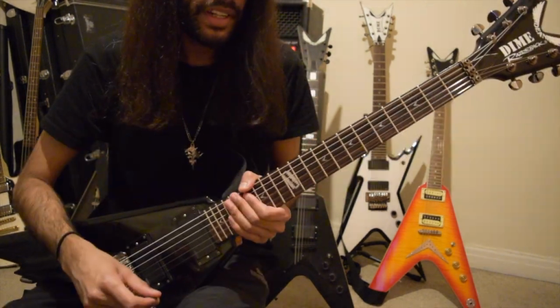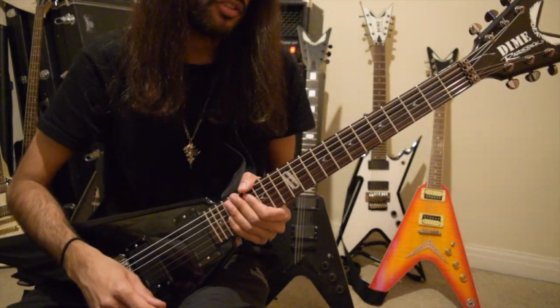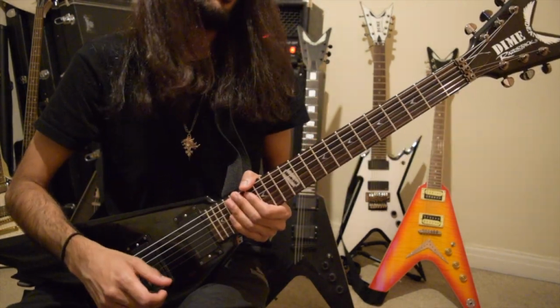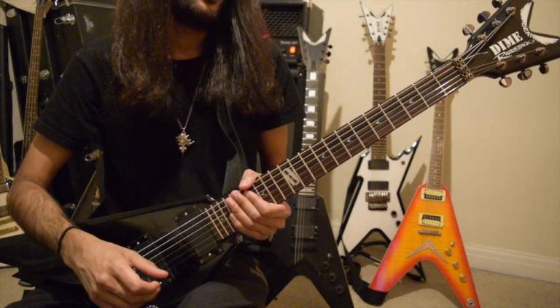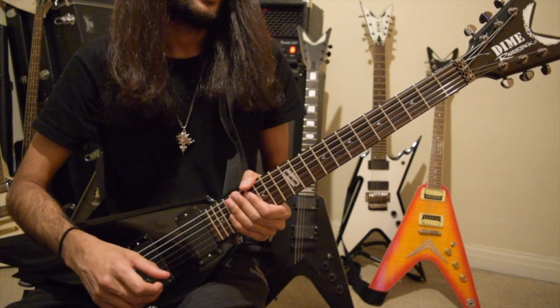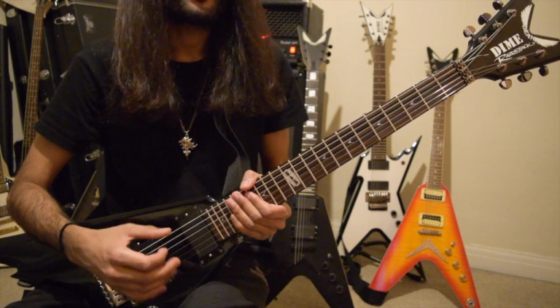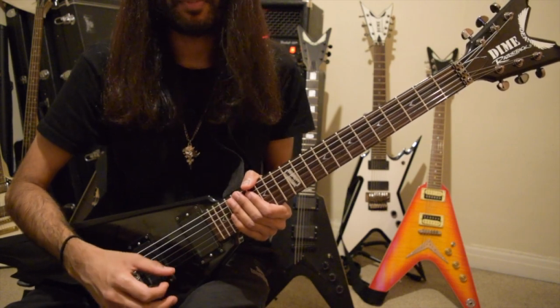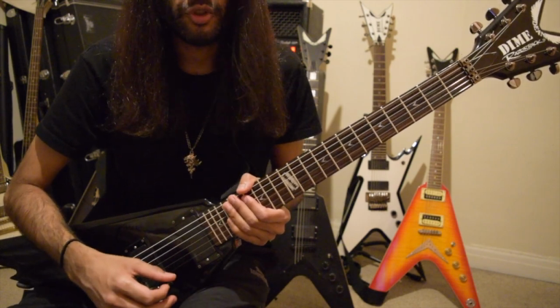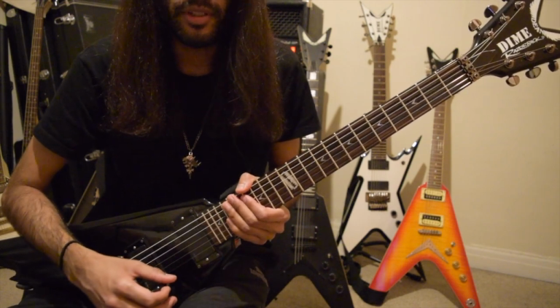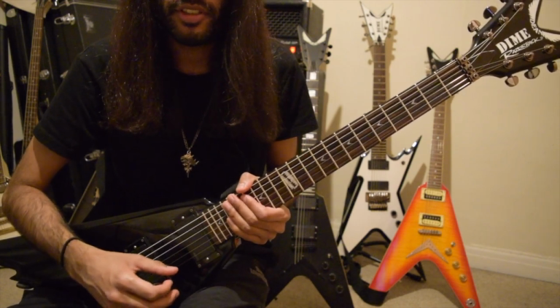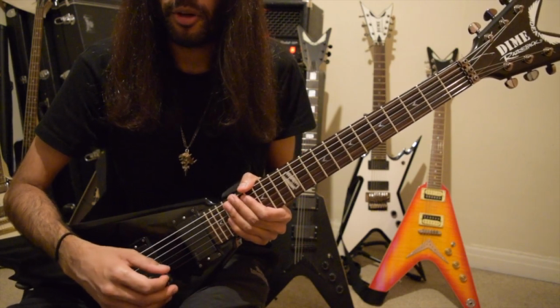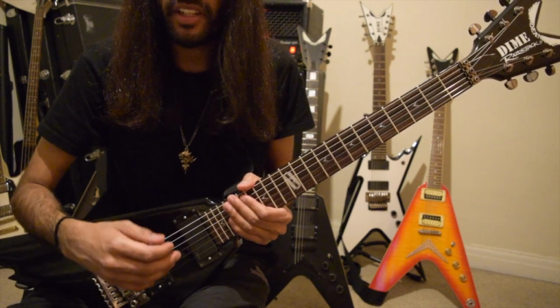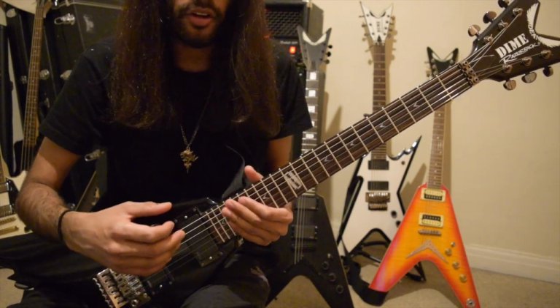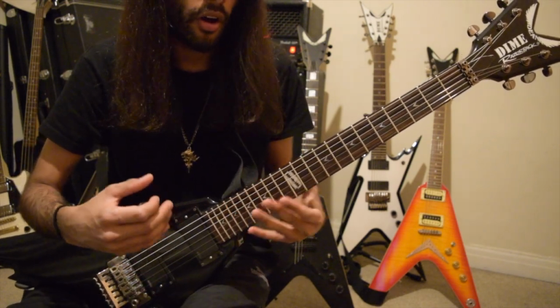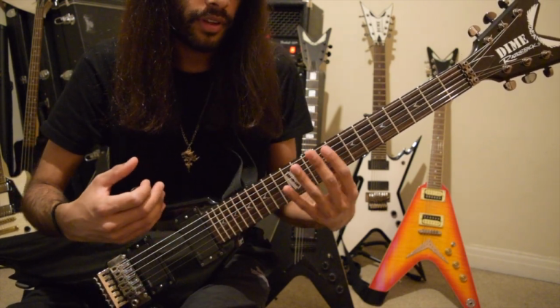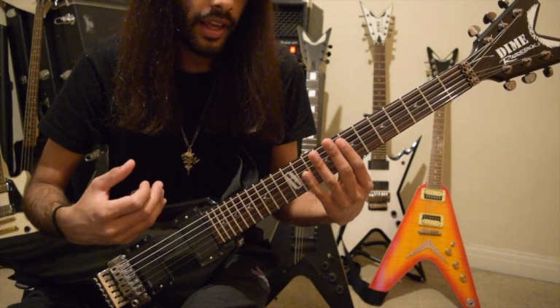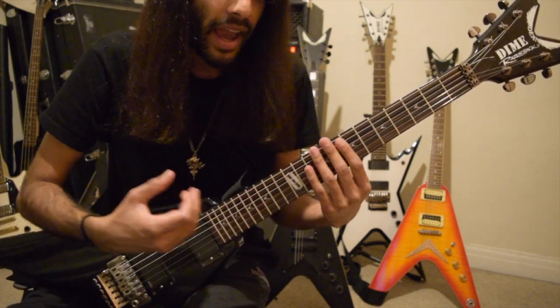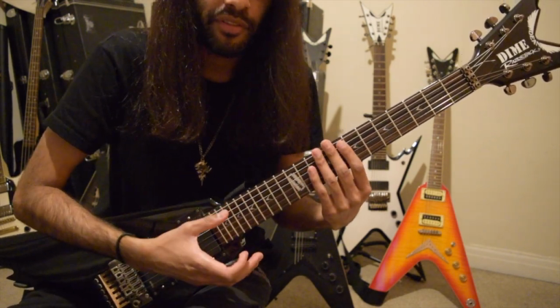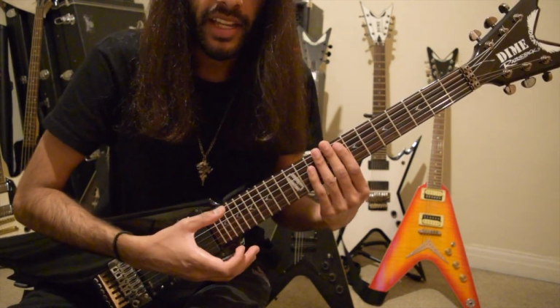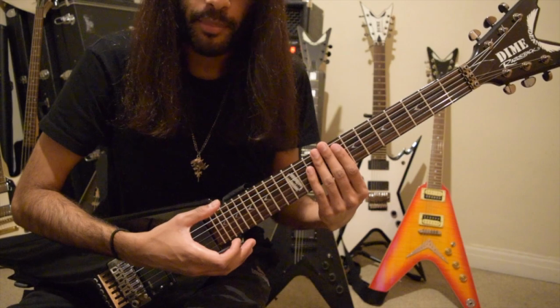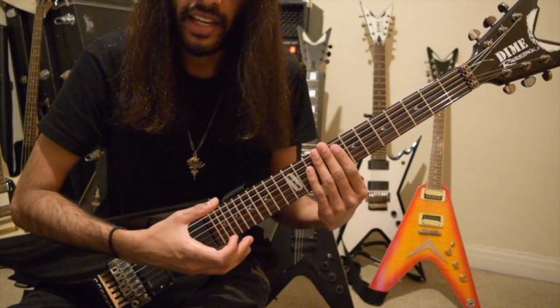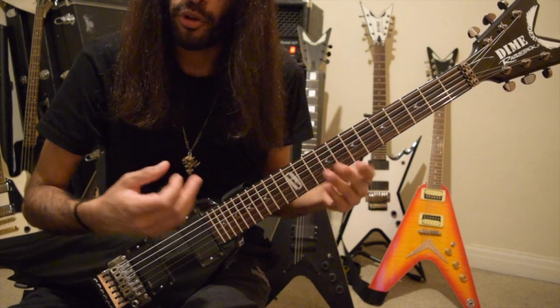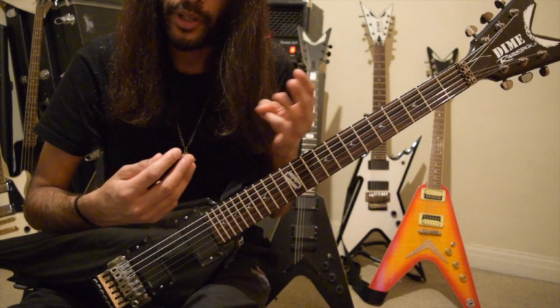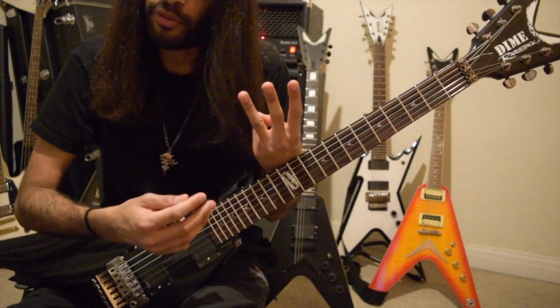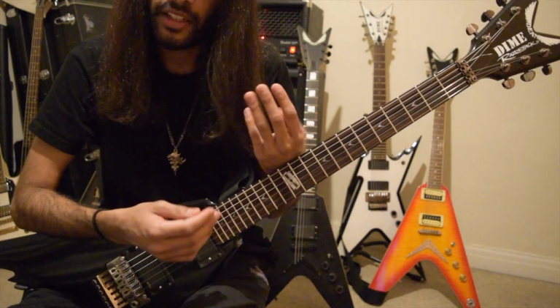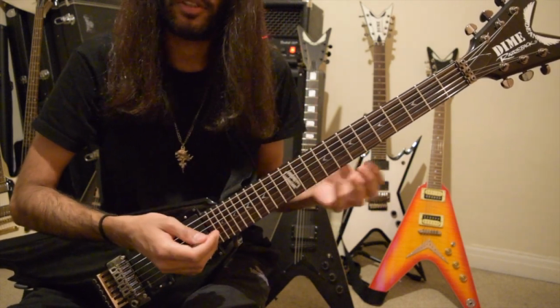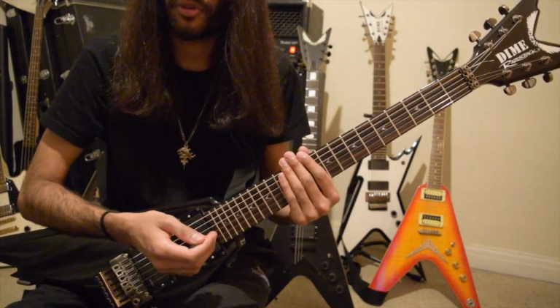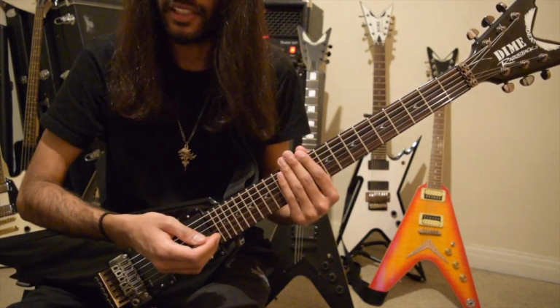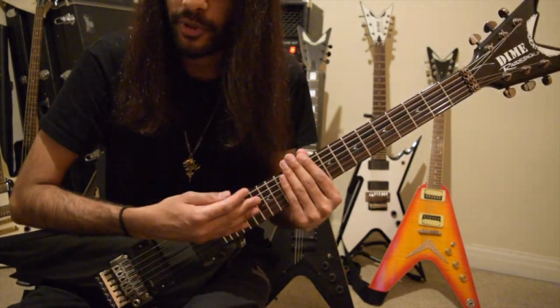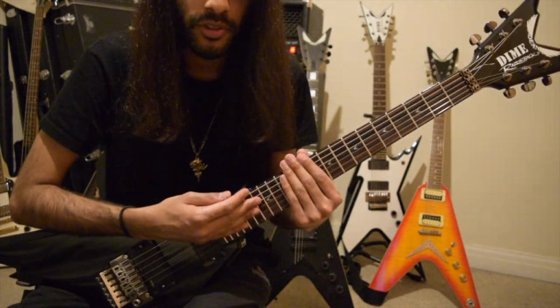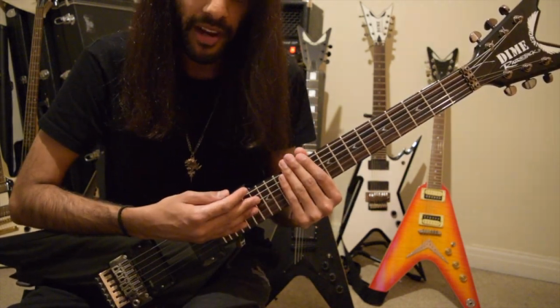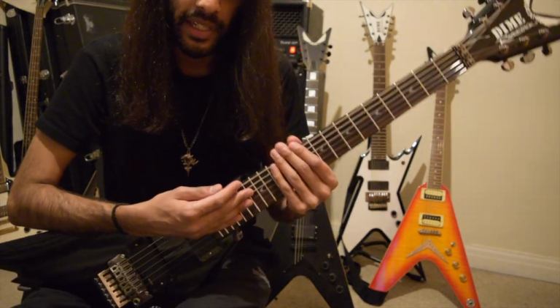In Issan's part, everything's played in triplets, so we need to think of every phrase that I play here in a grouping of three, because that's what a triplet is — it's three notes every beat.